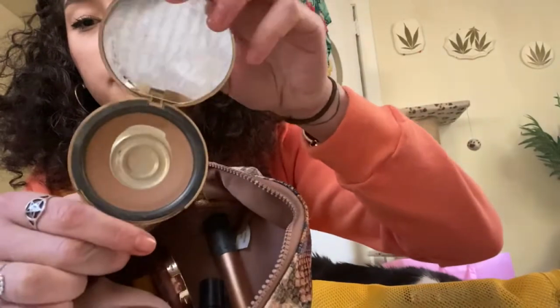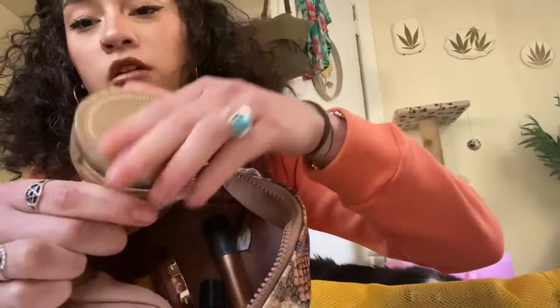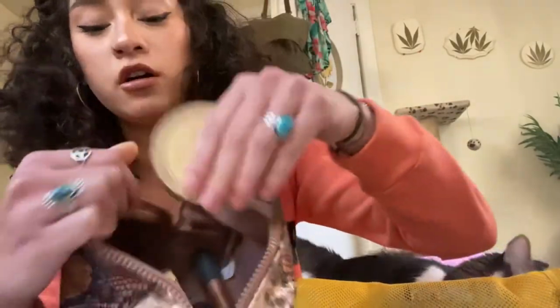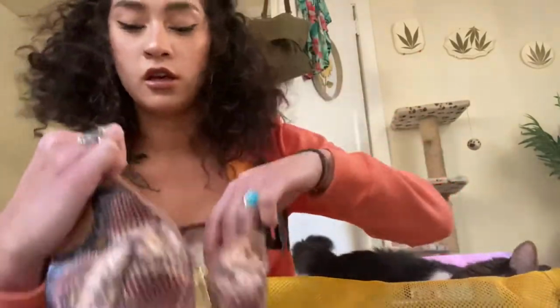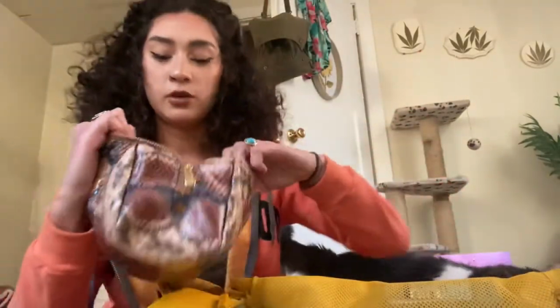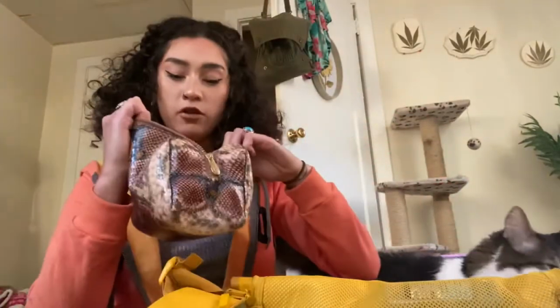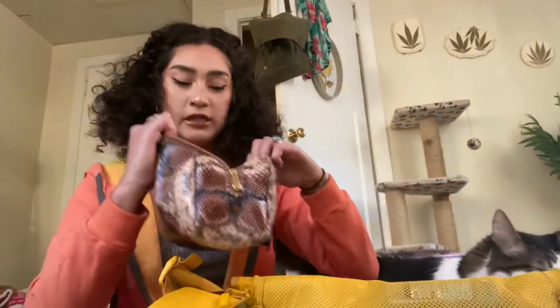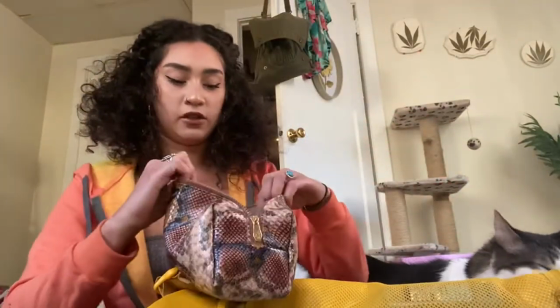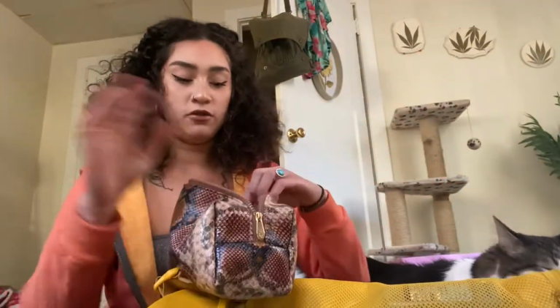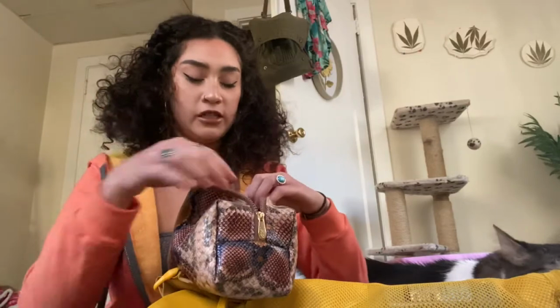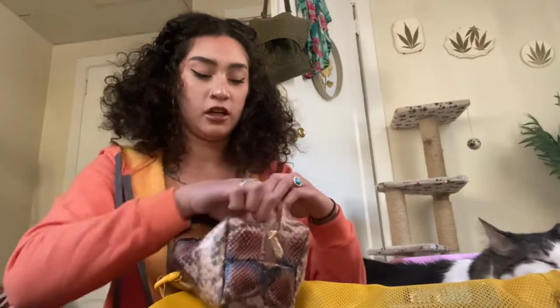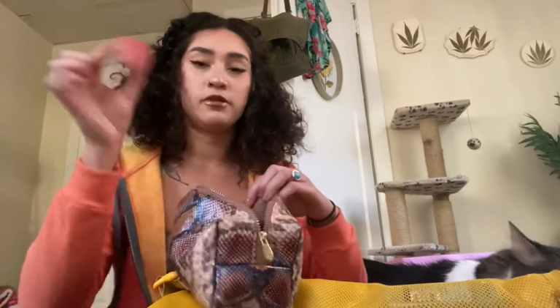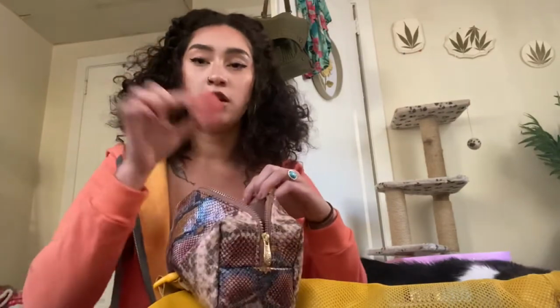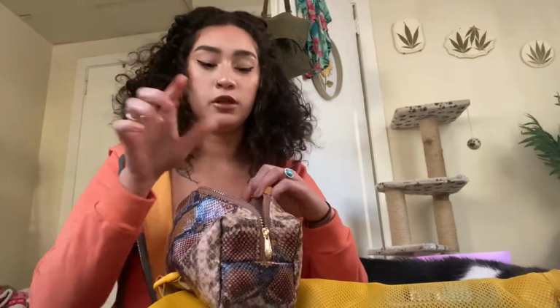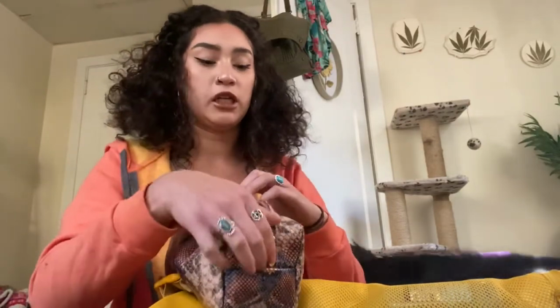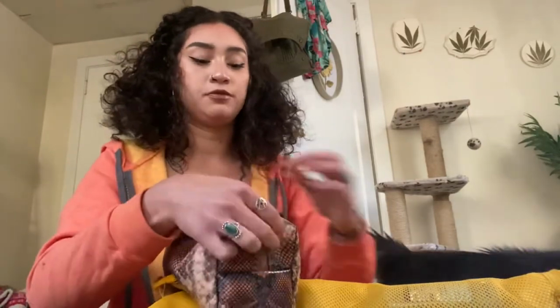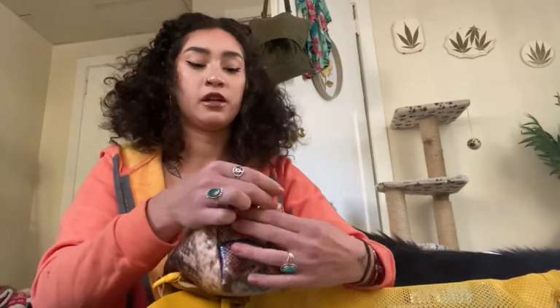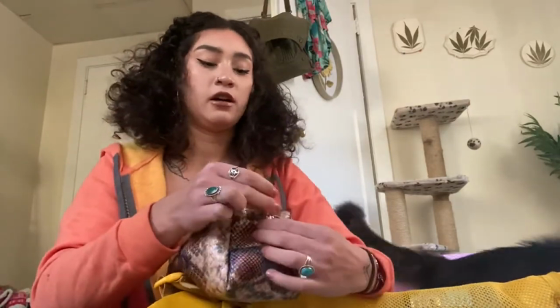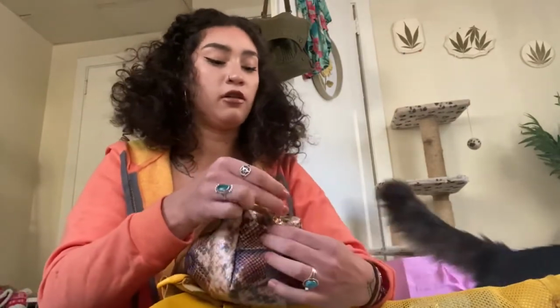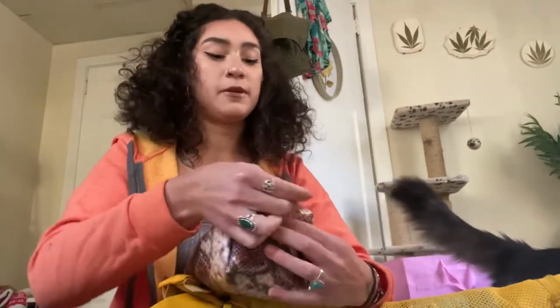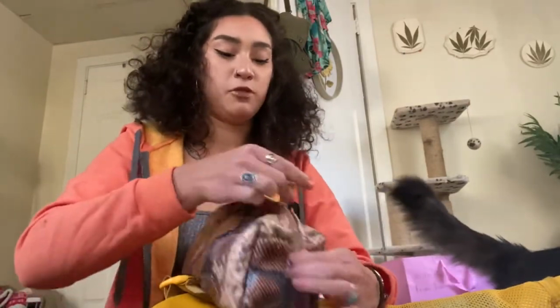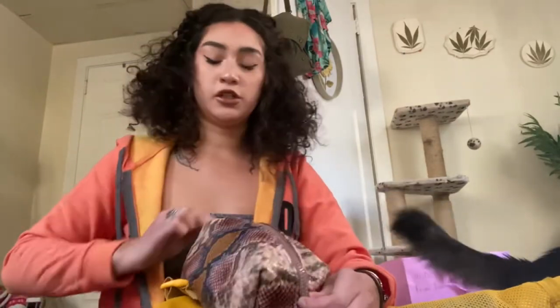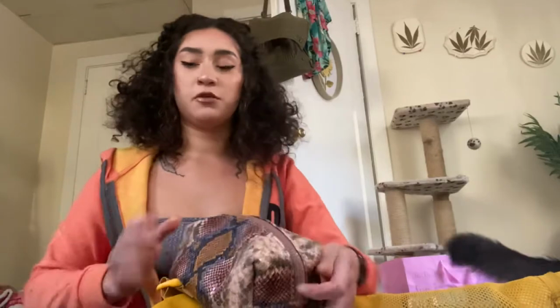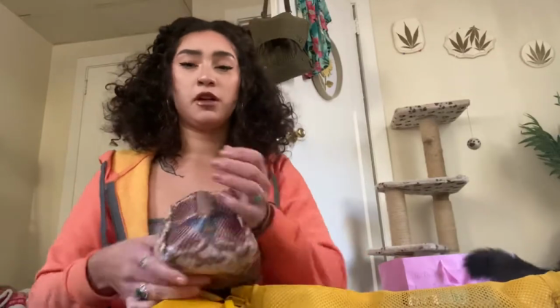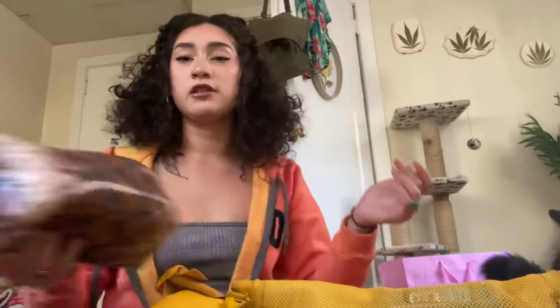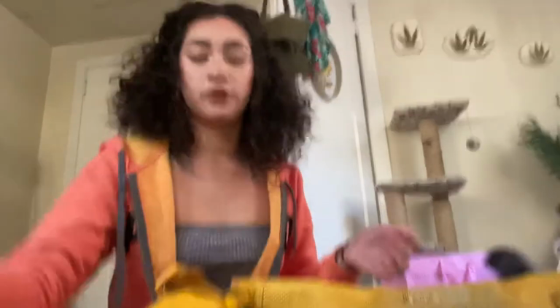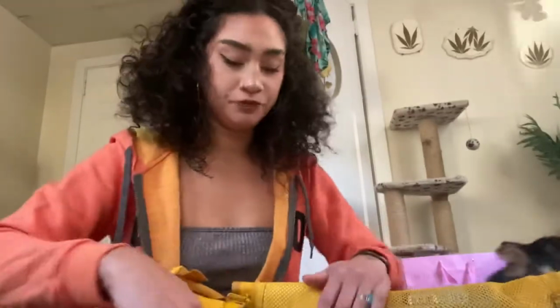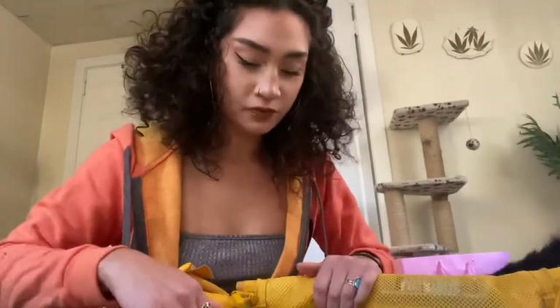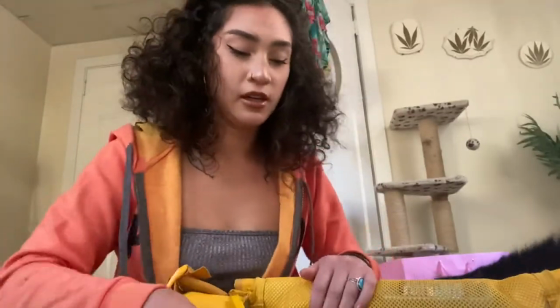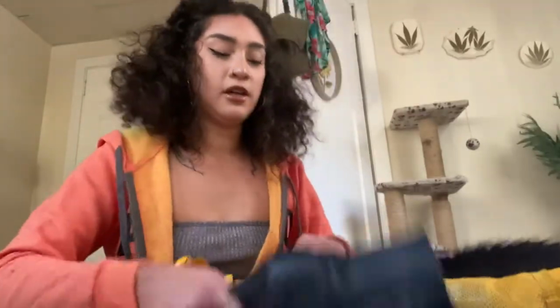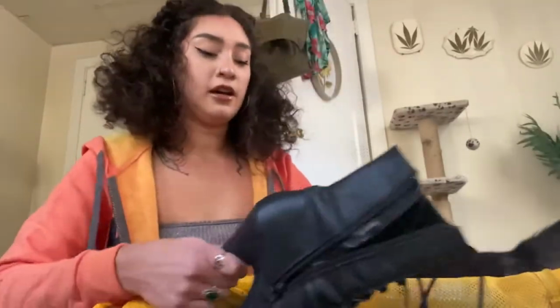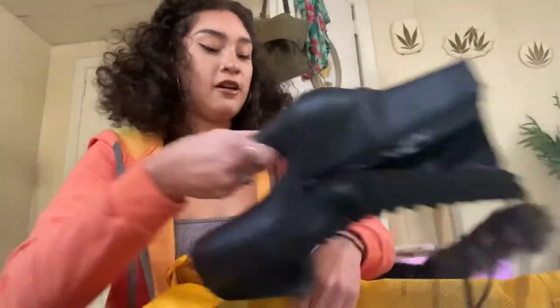I have all the basics for a full face in here, an old beauty blender. I don't know, maybe I should bring nicer stuff to work, but honestly it's not great.